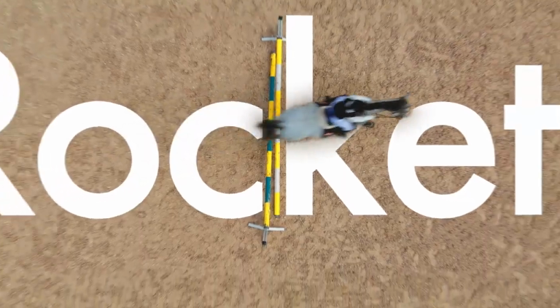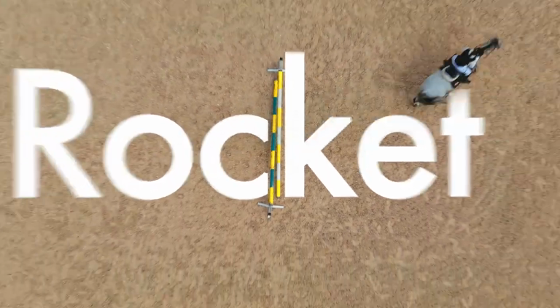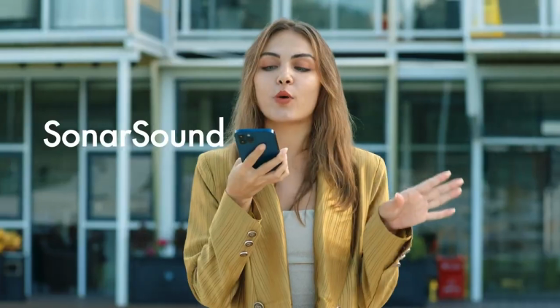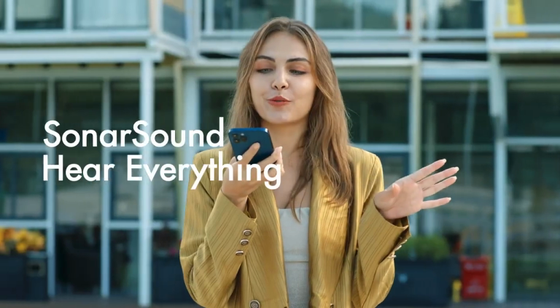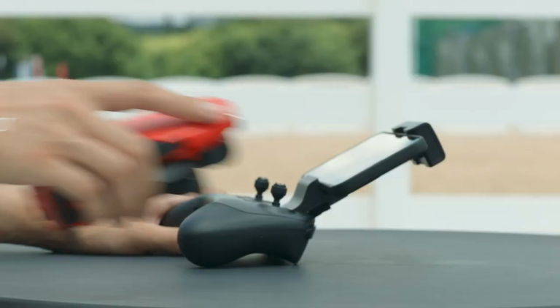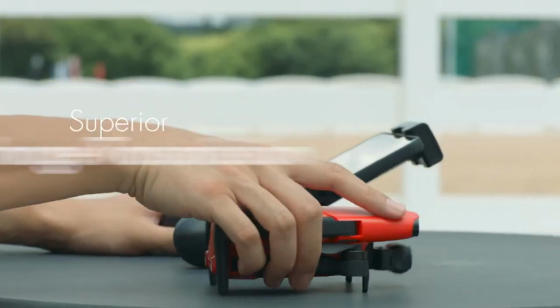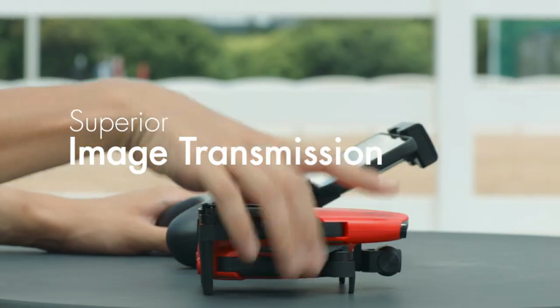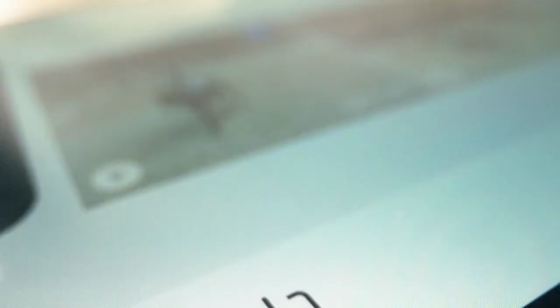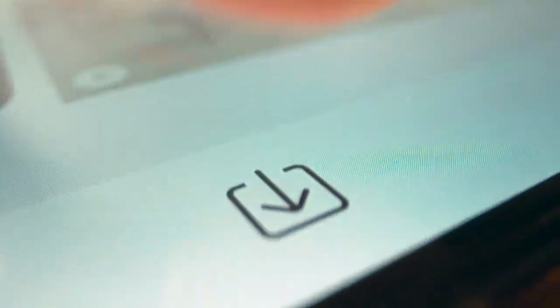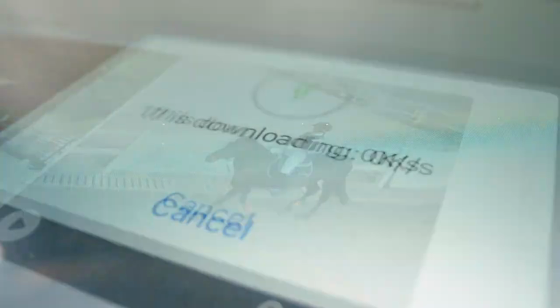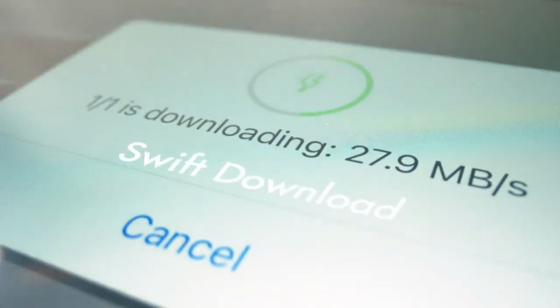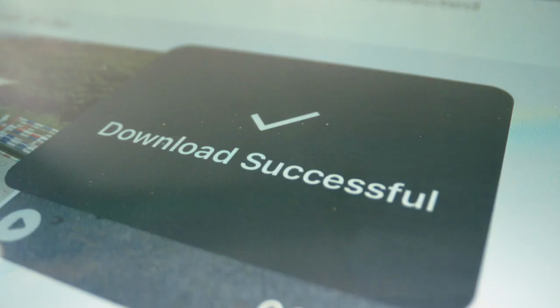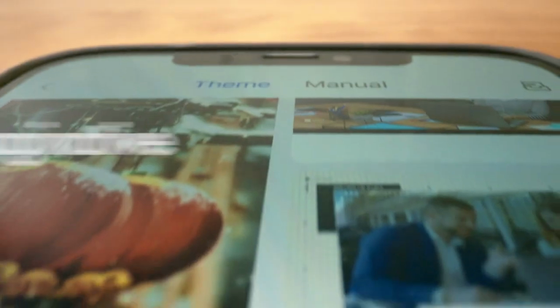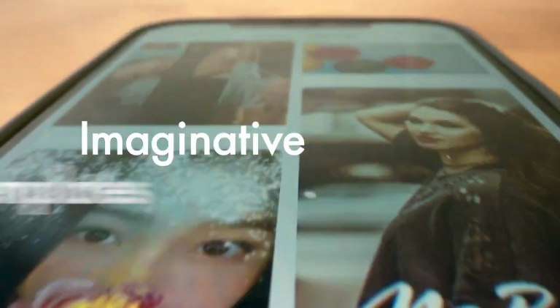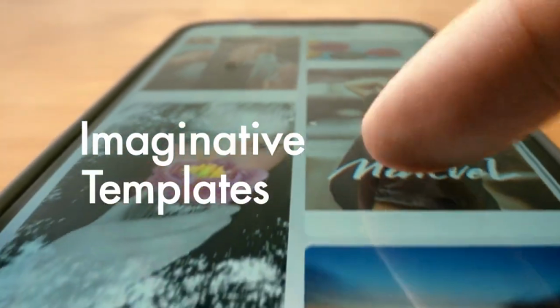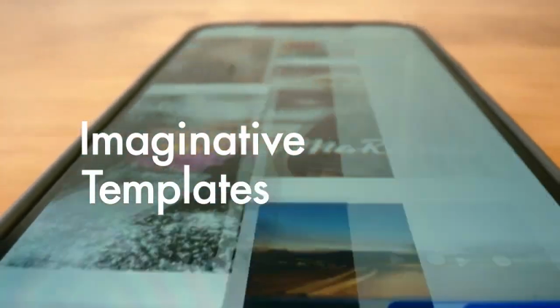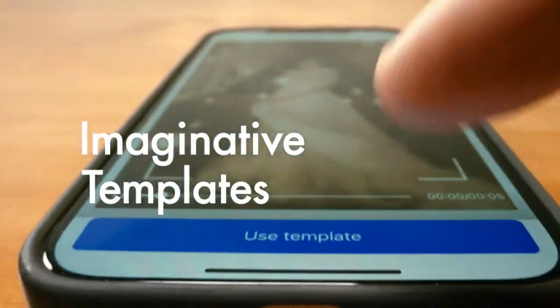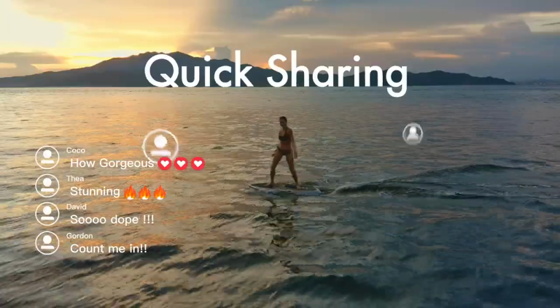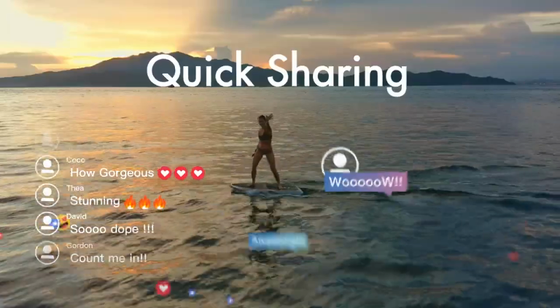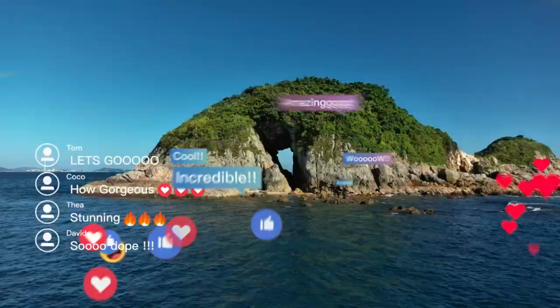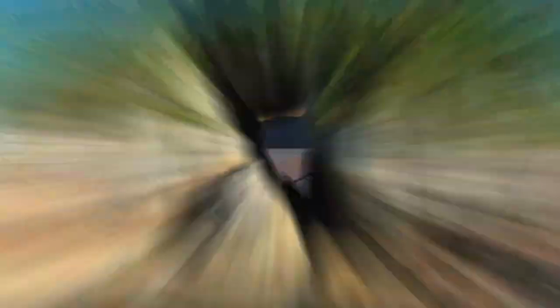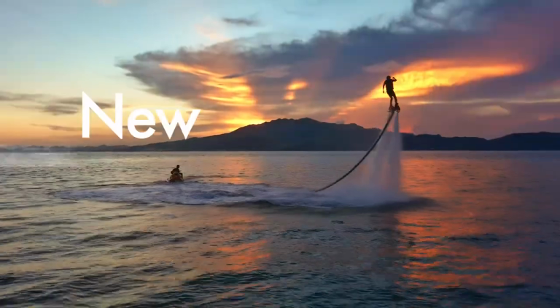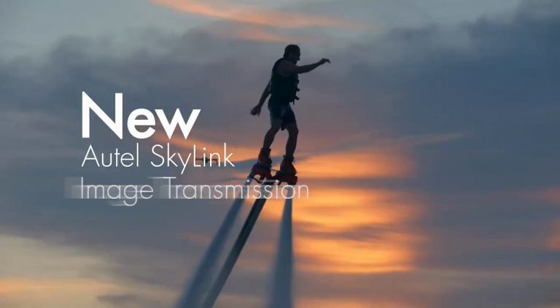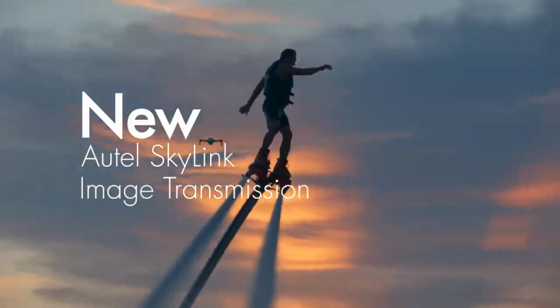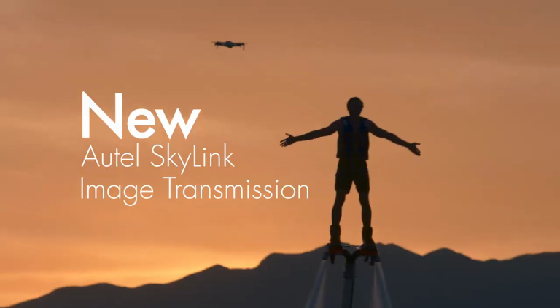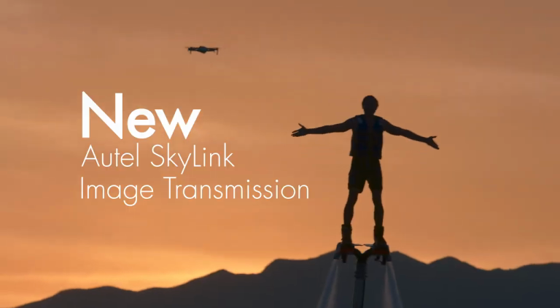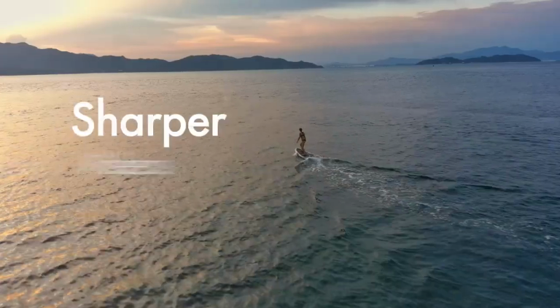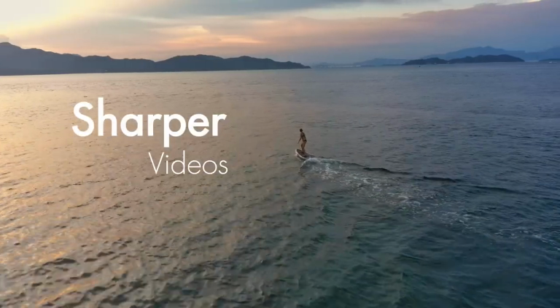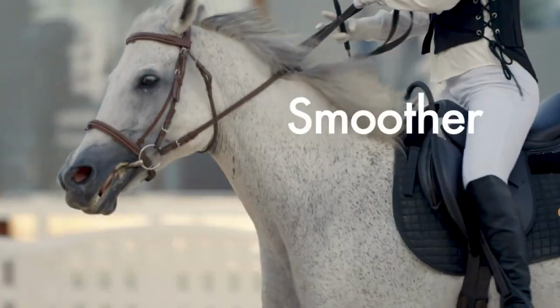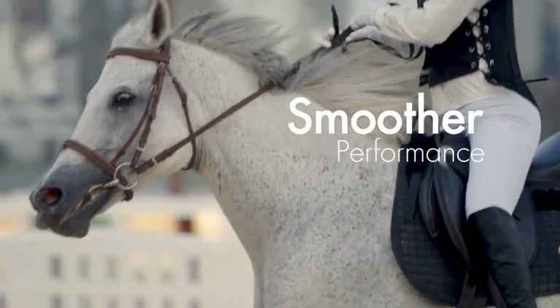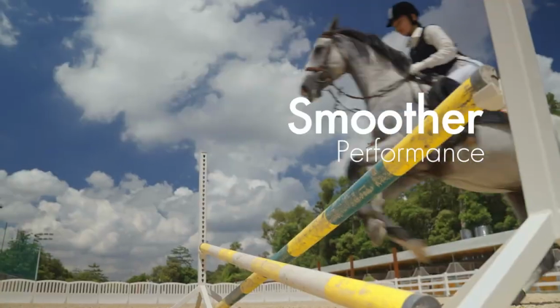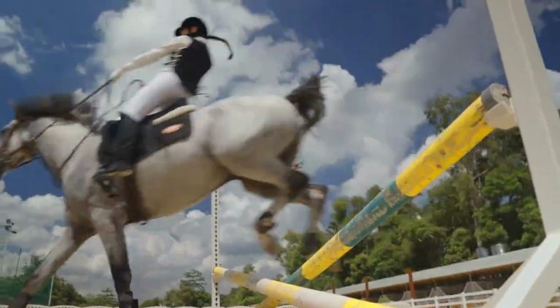Done shooting? Upload photos and videos wirelessly at 160 megabits per second, then create beautiful videos with ready-made templates, so you can edit and share in seconds. With Skylink video transmission, you can take pictures anytime, anywhere.